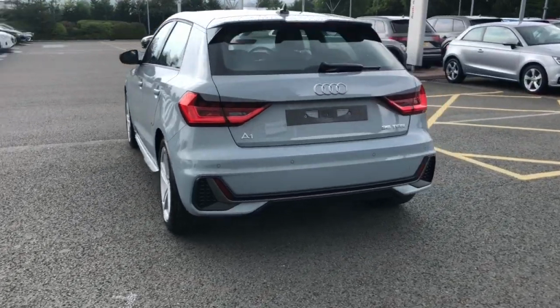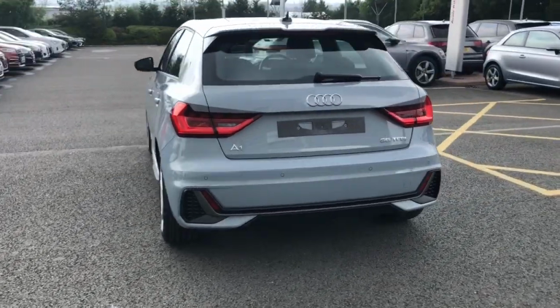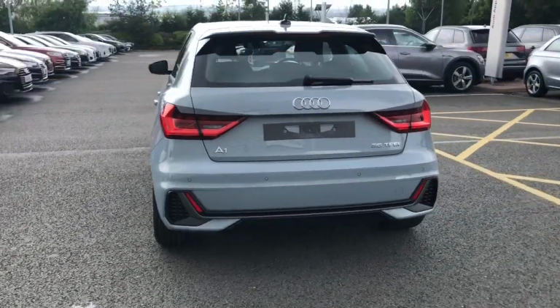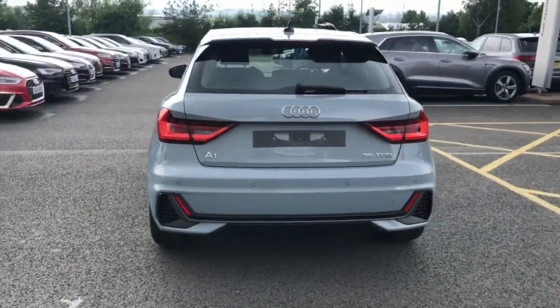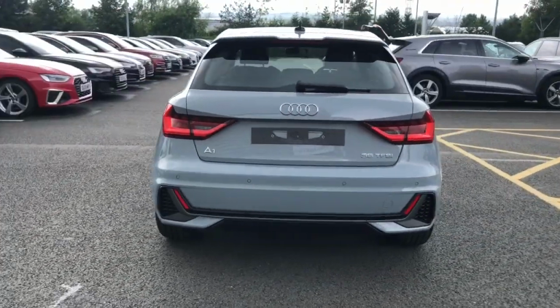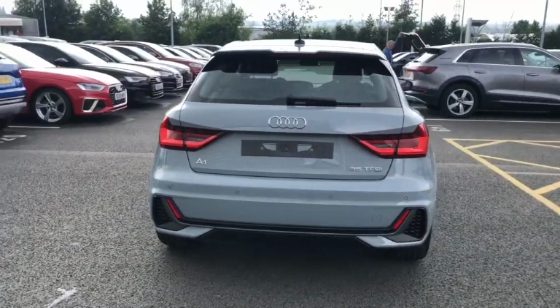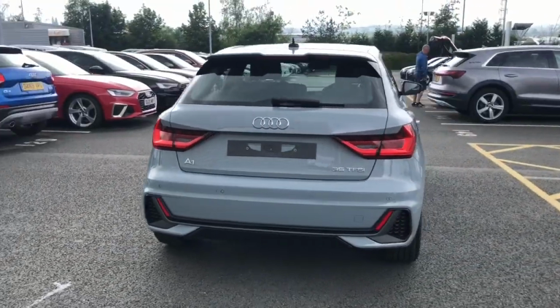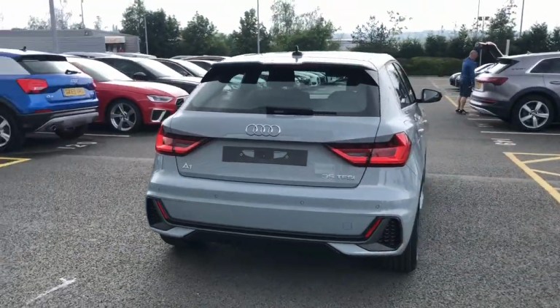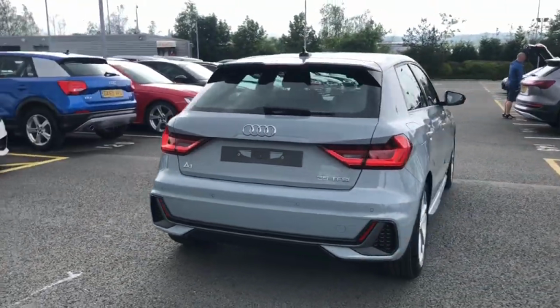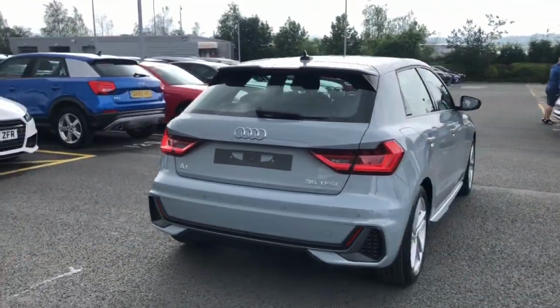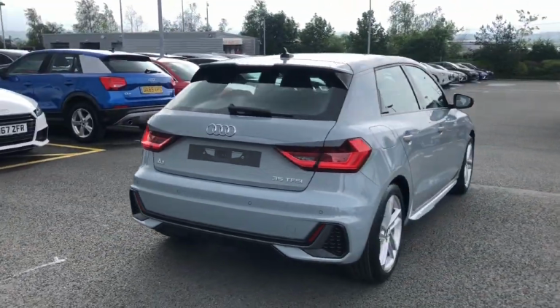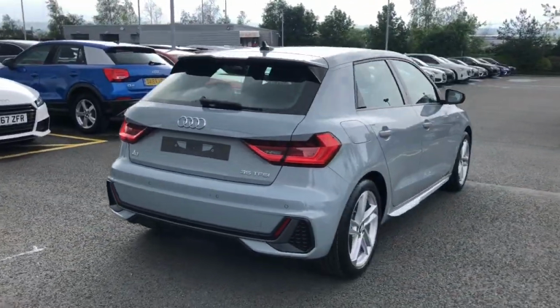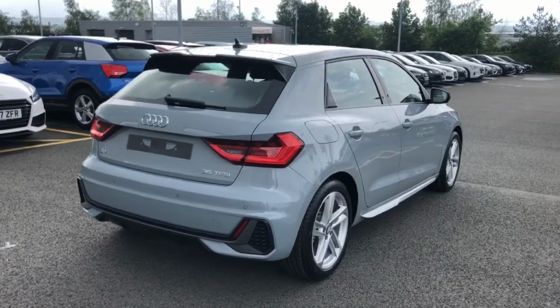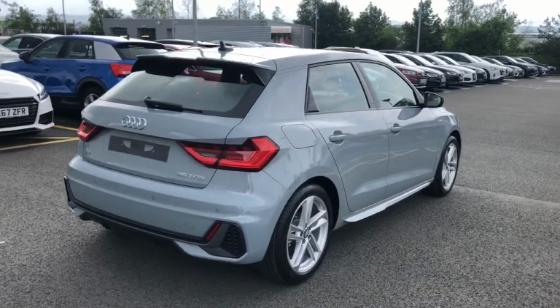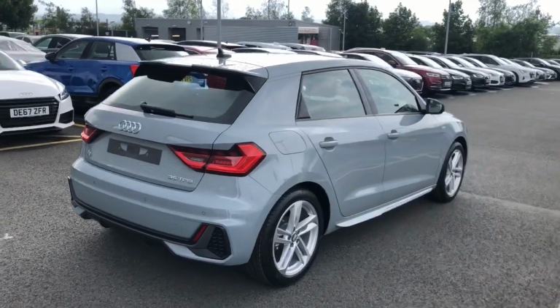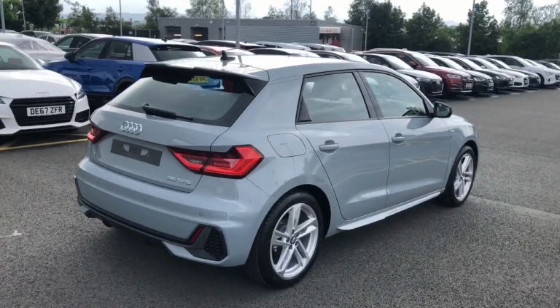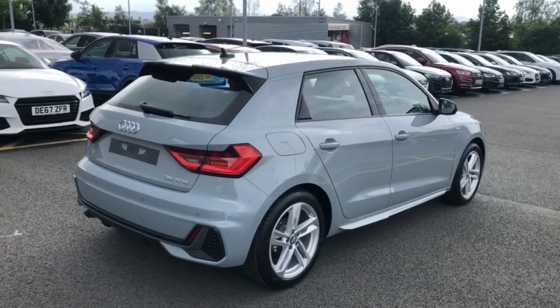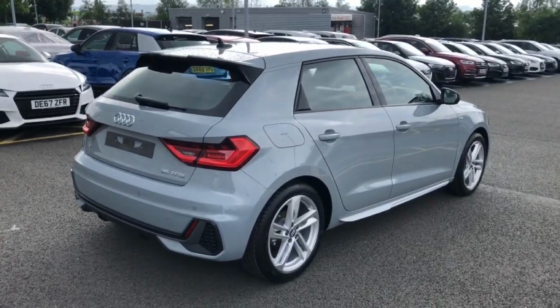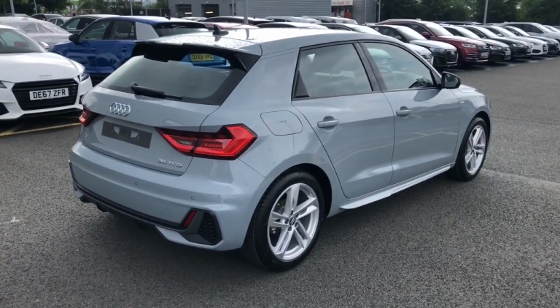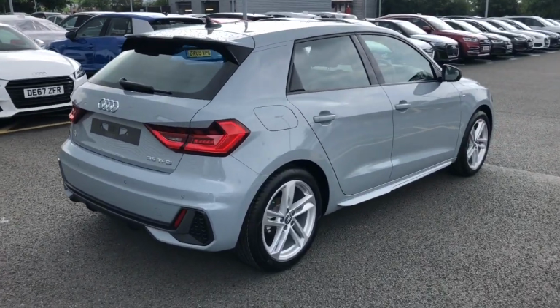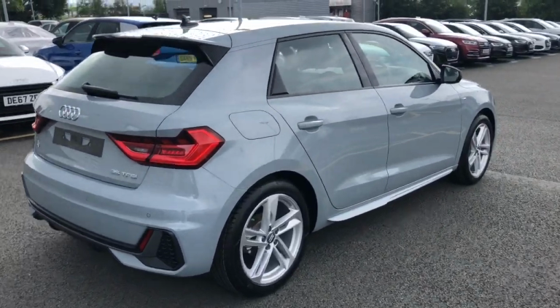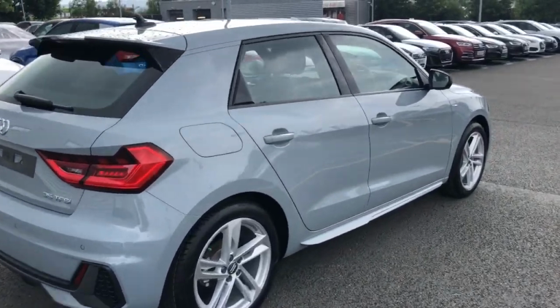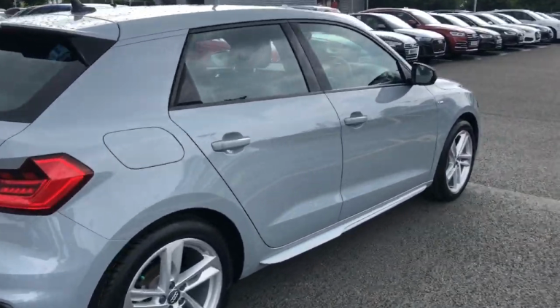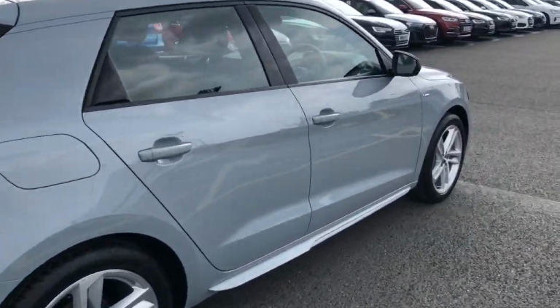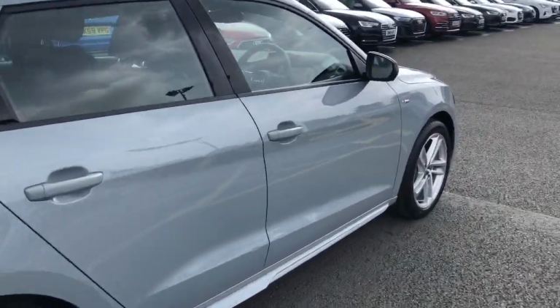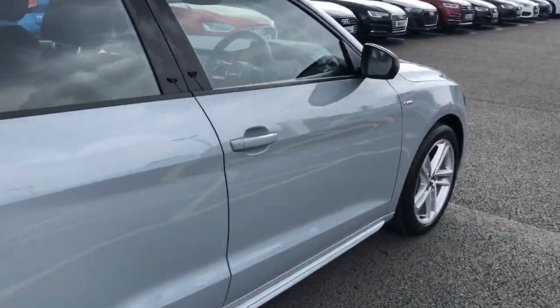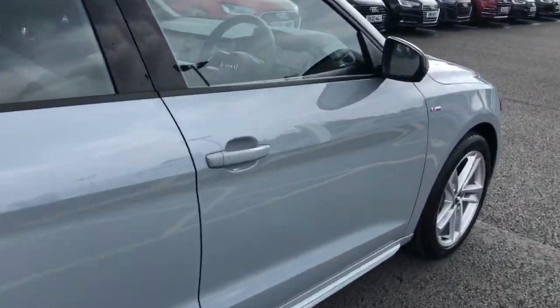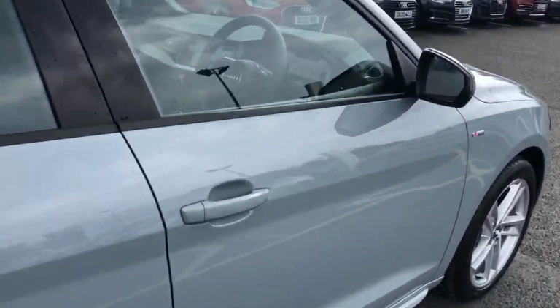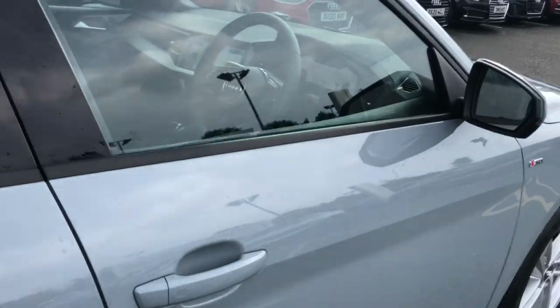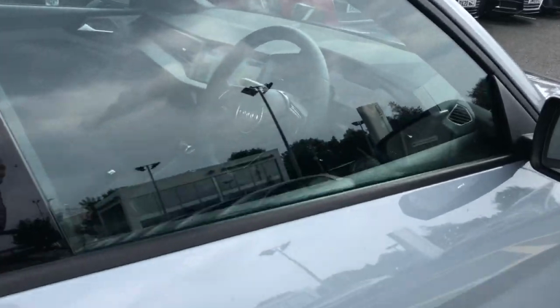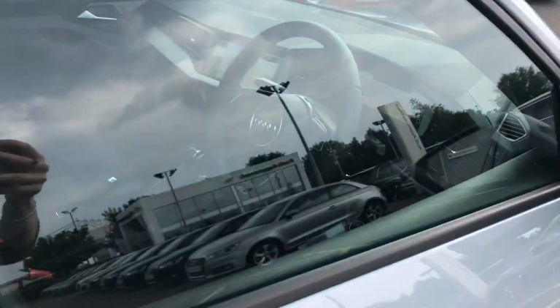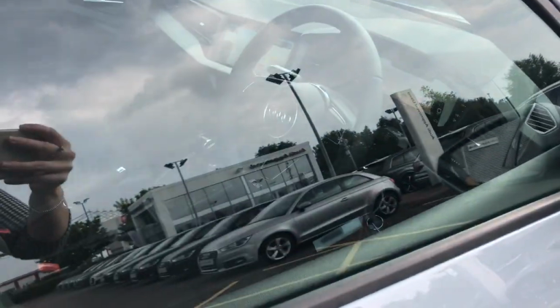It also features the LED headlights and LED rear lights. The vehicle features Audi PreSense, front and rear parking sensors, sport suspension, and the rear roof spoiler.